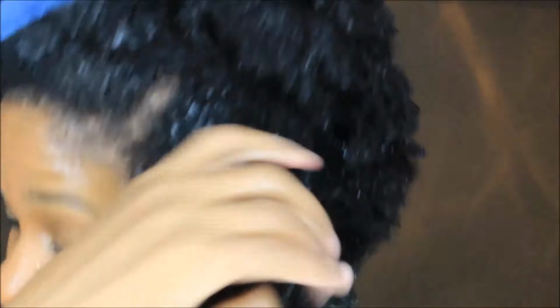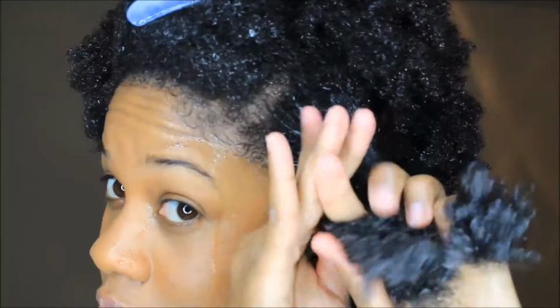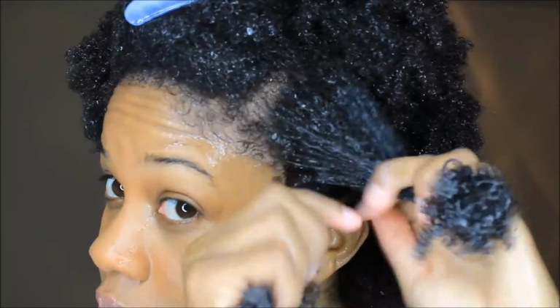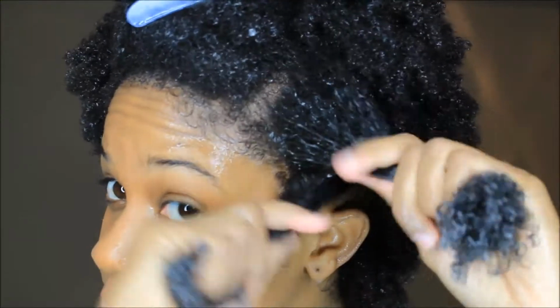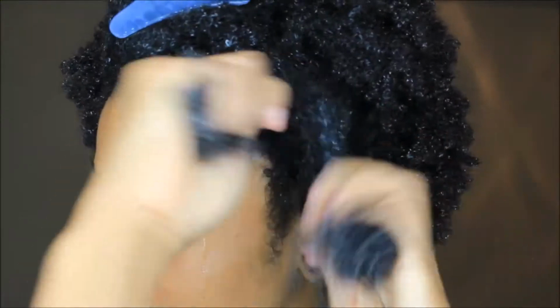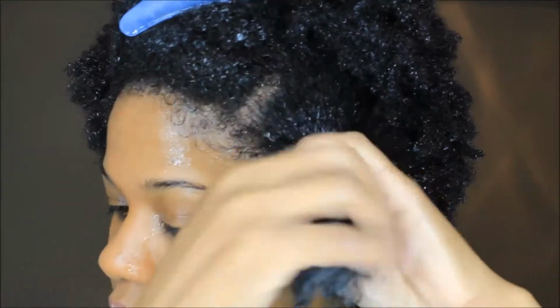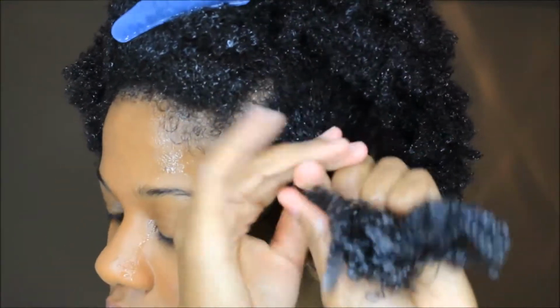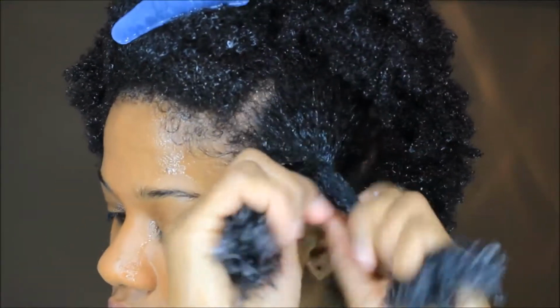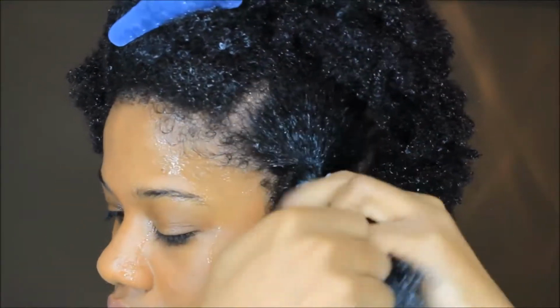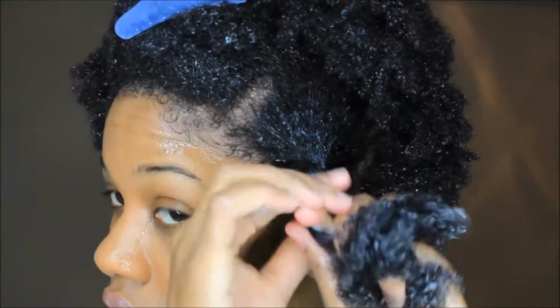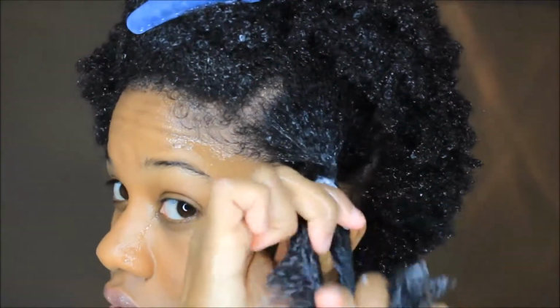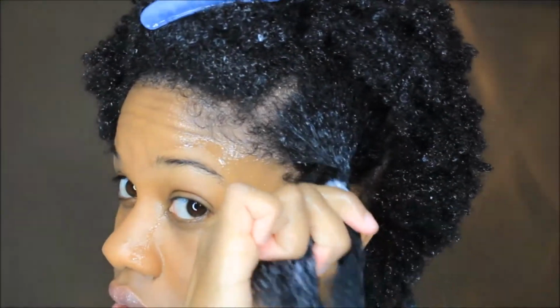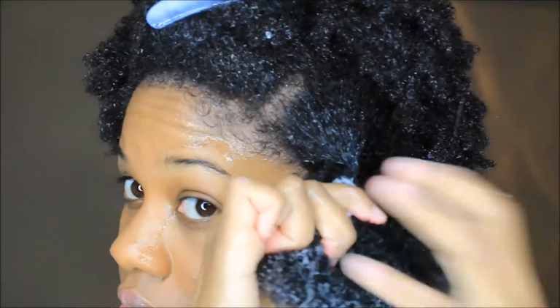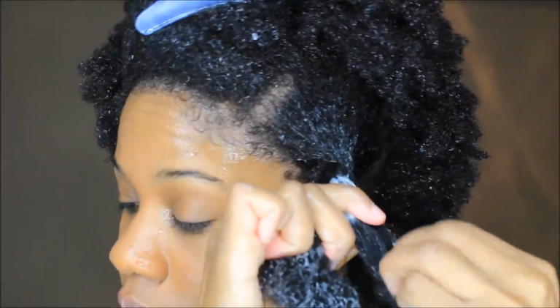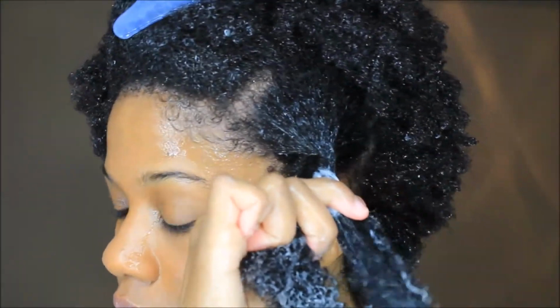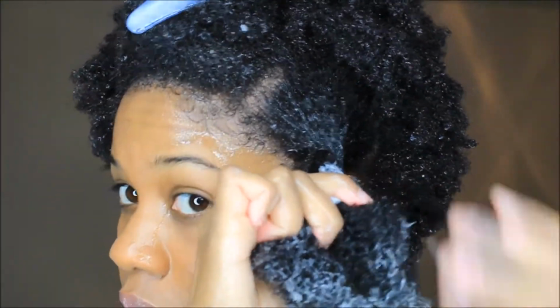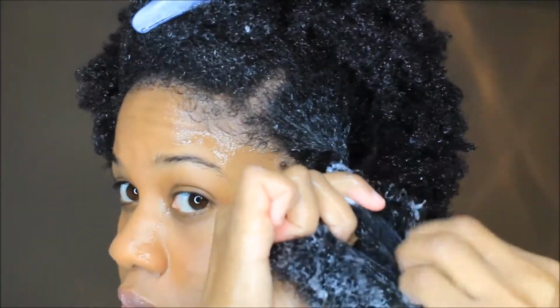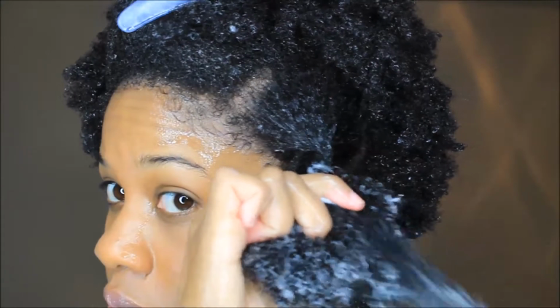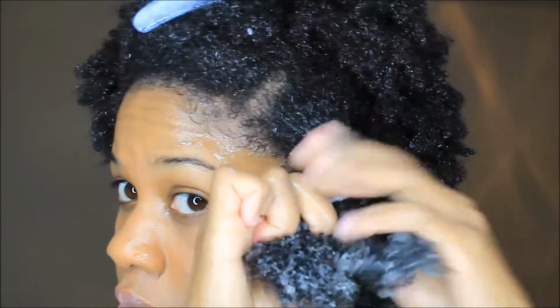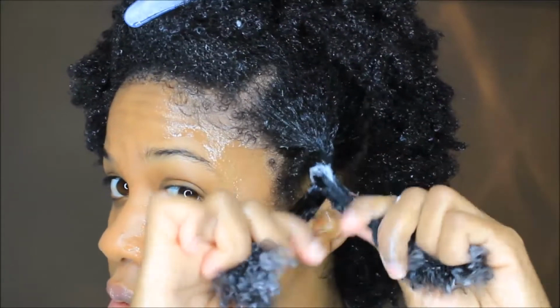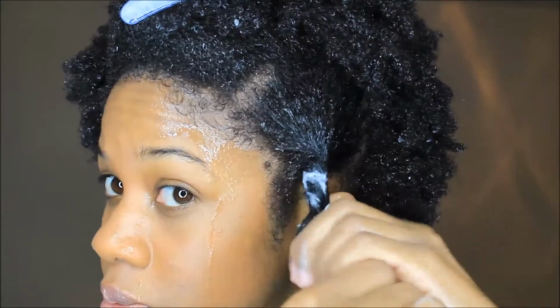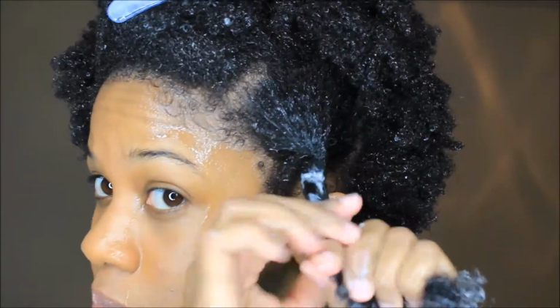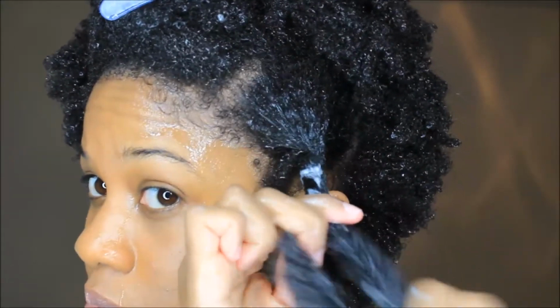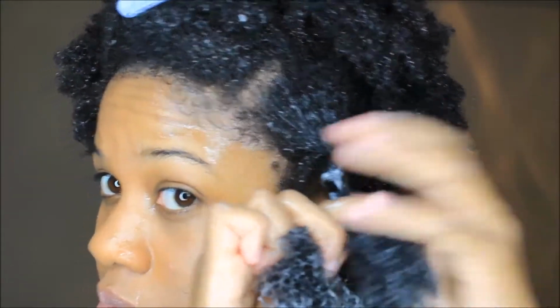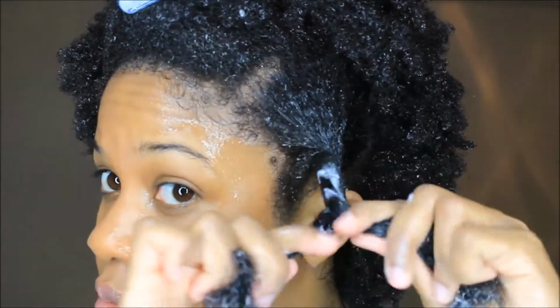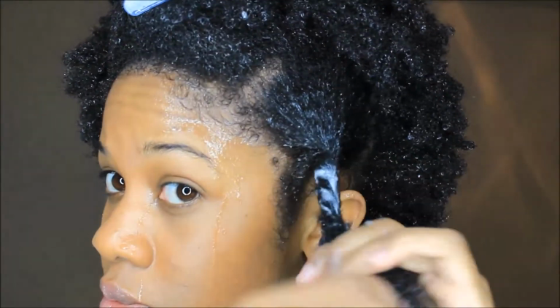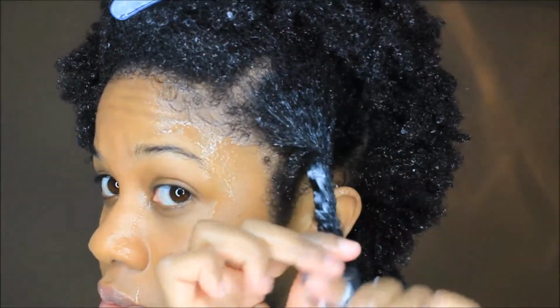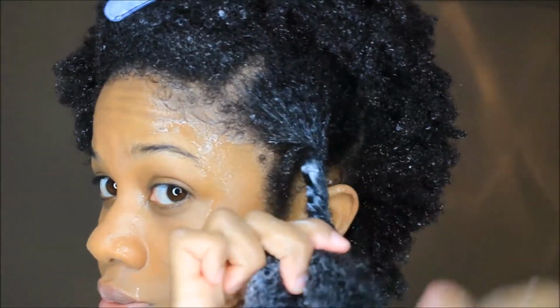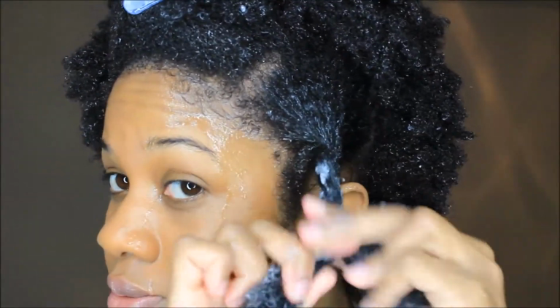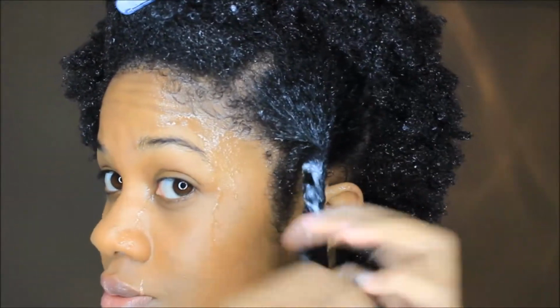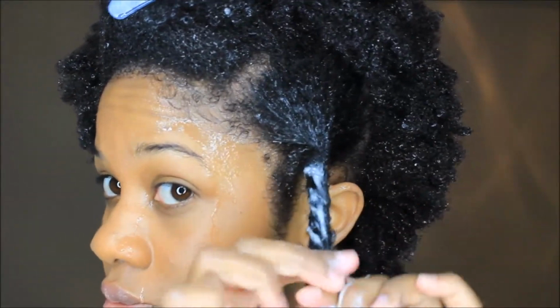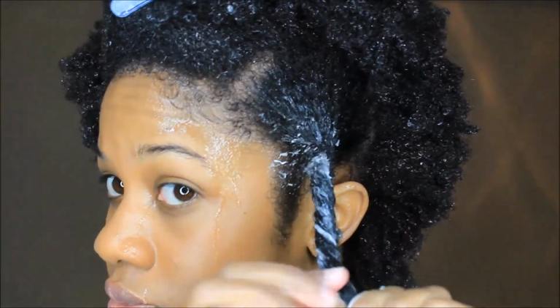So now I'm going to put in some chunky twists because I'm not going for a defined look. I just really want to make sure that my hair is hydrated and moisturized.